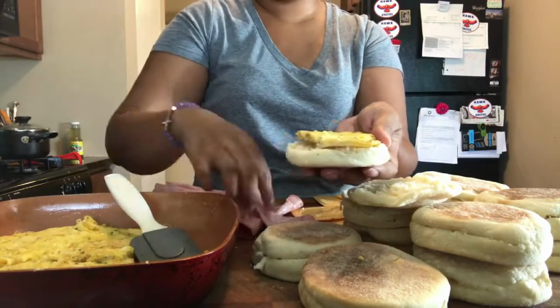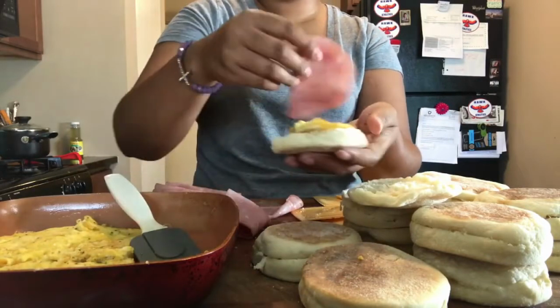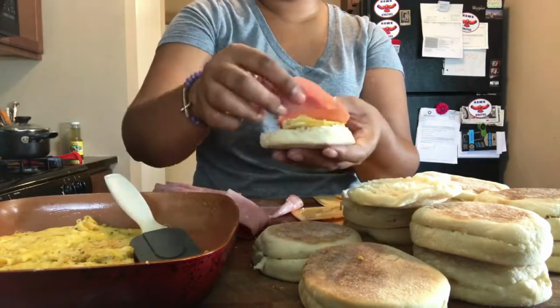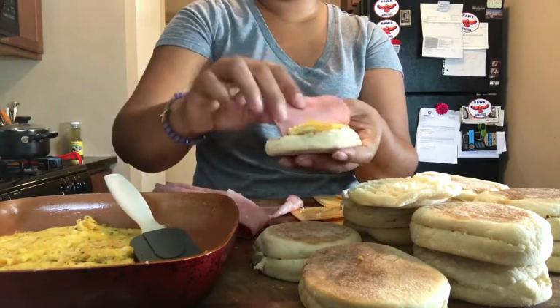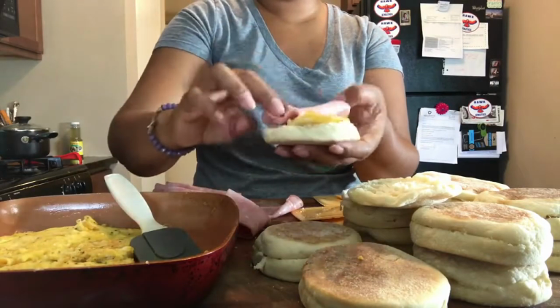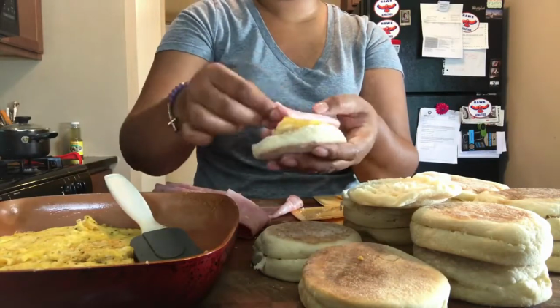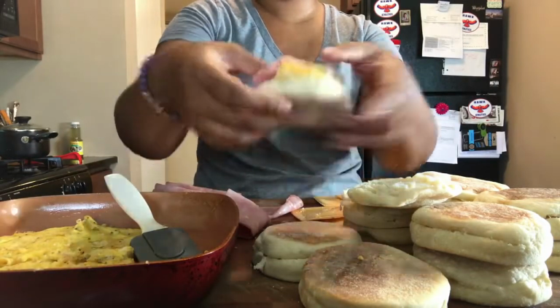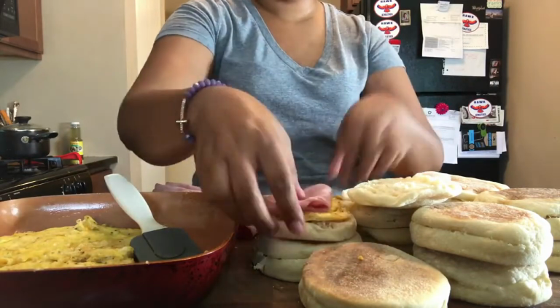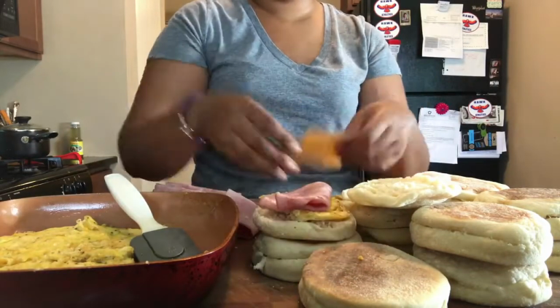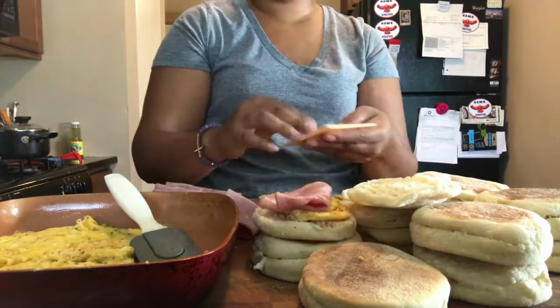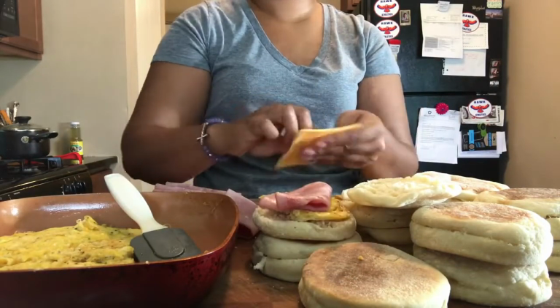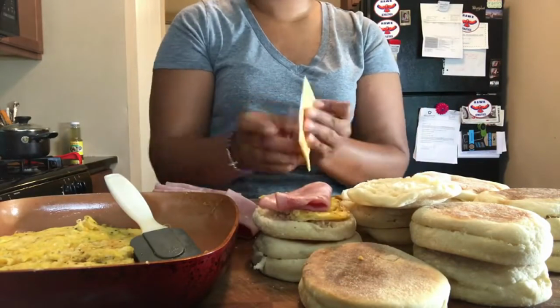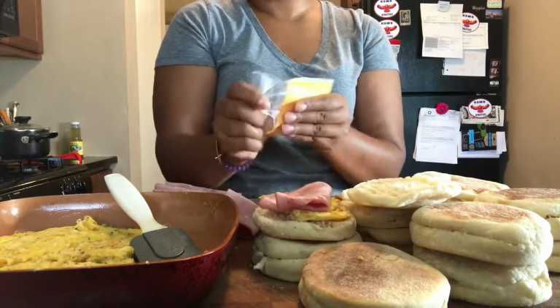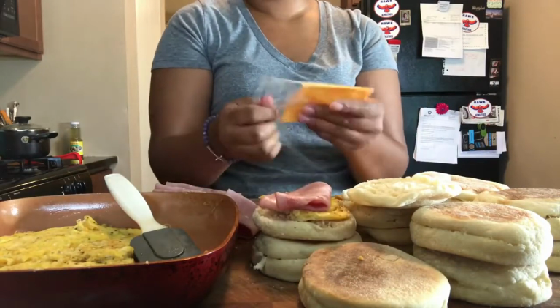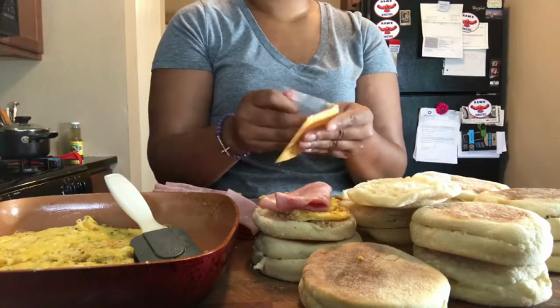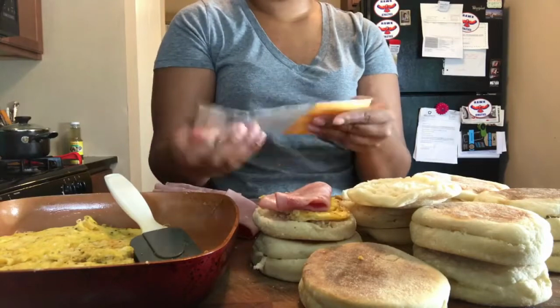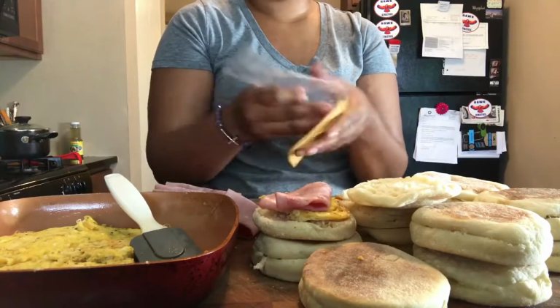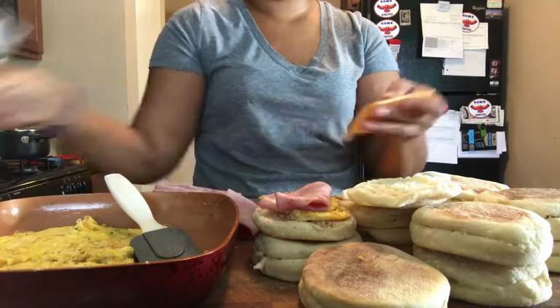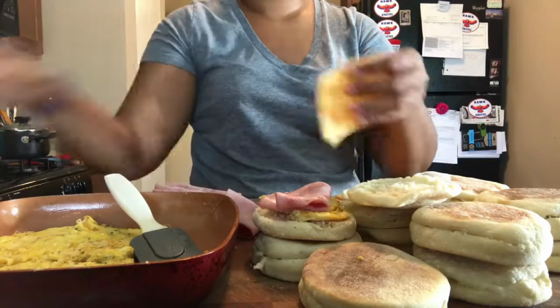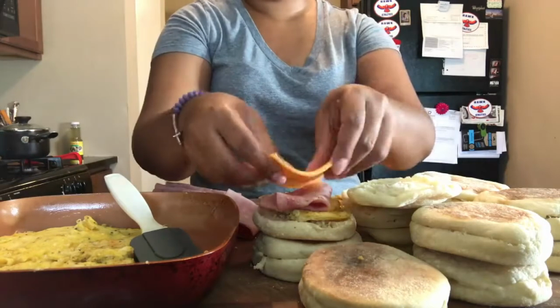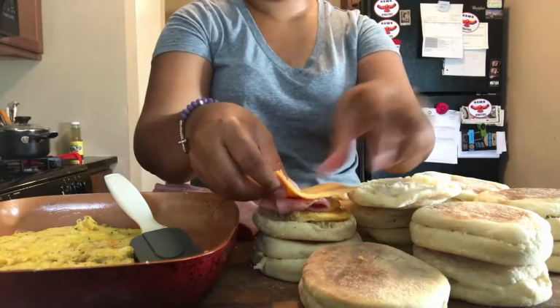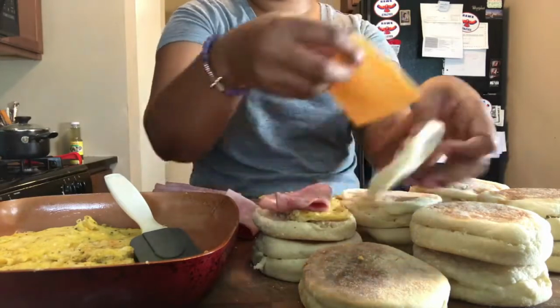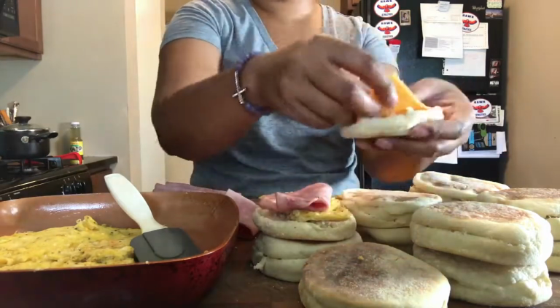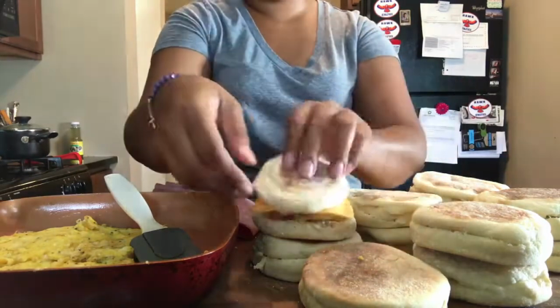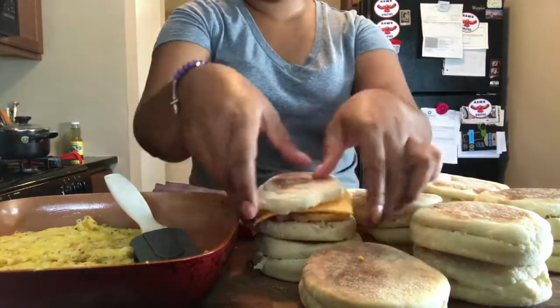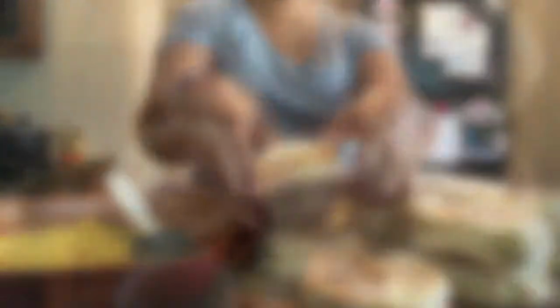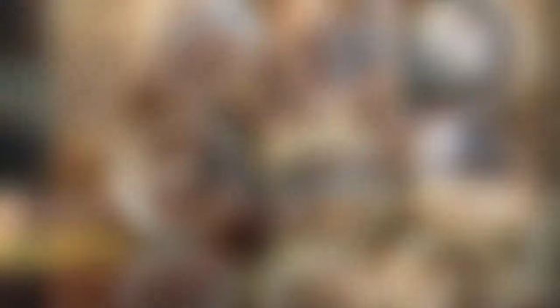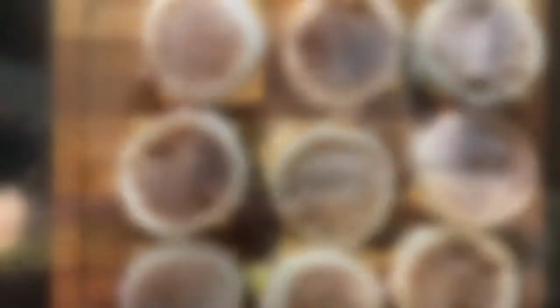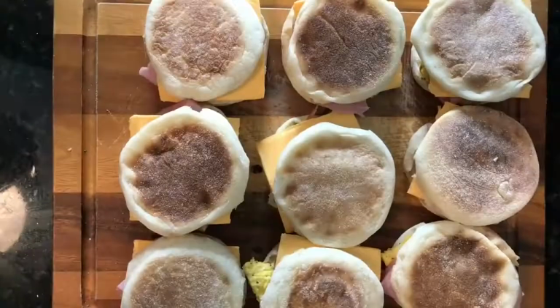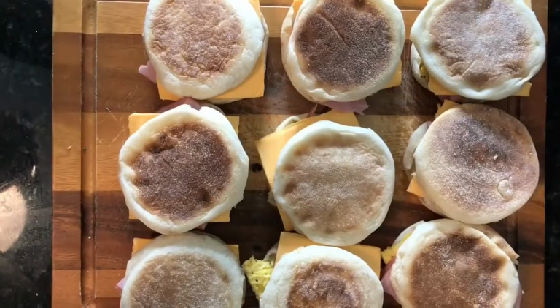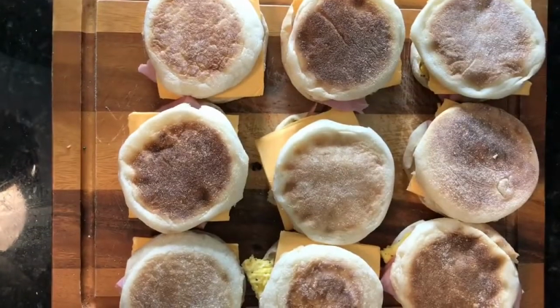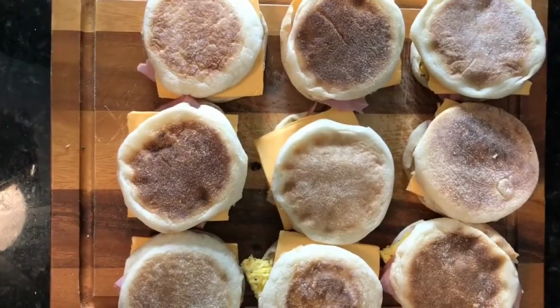So simple to make. I just made some scrambled eggs, added some ham, cheese, tons of English muffins. I have 12 here.